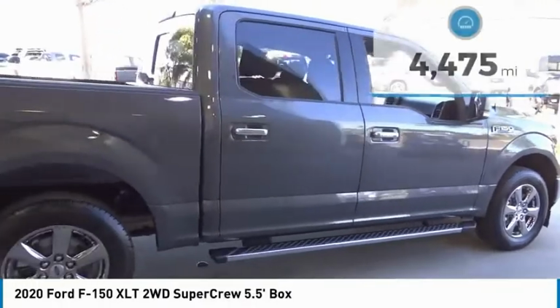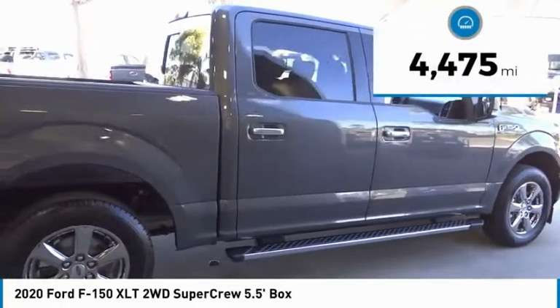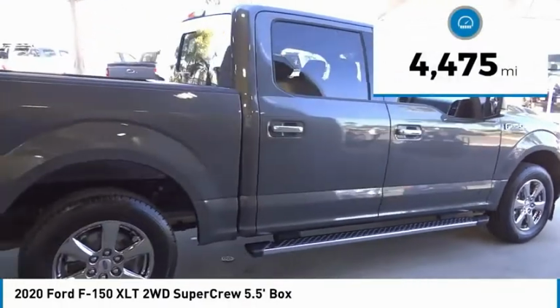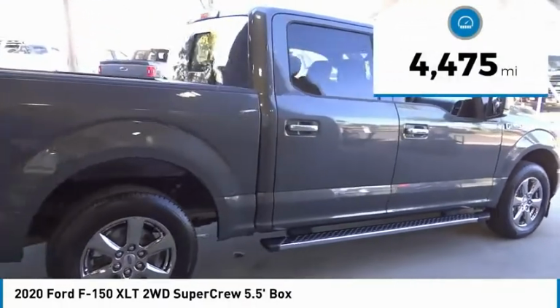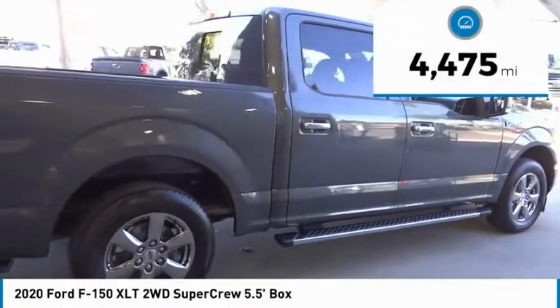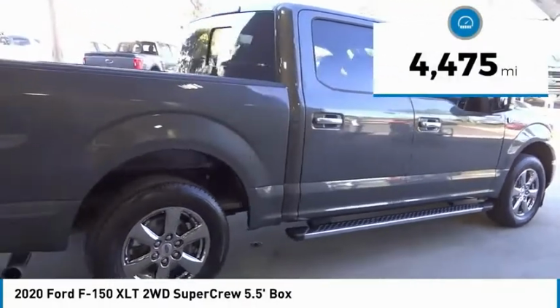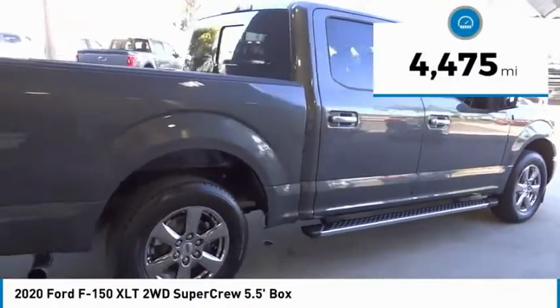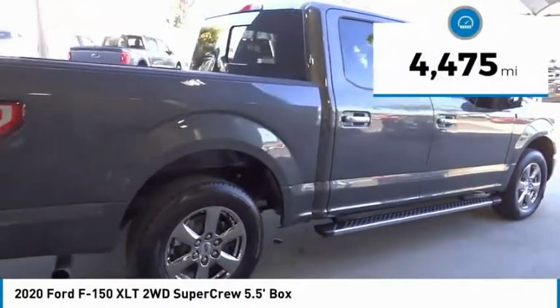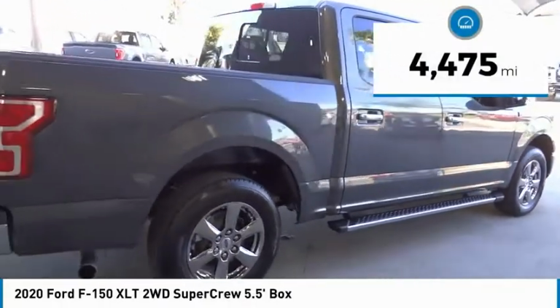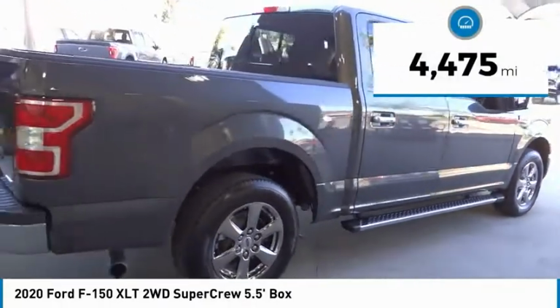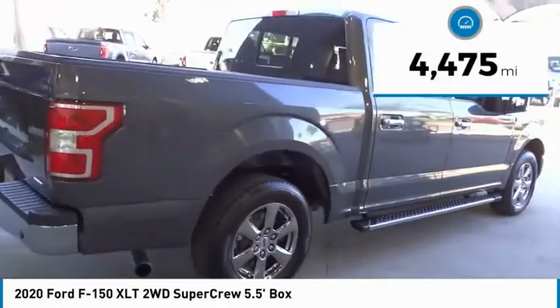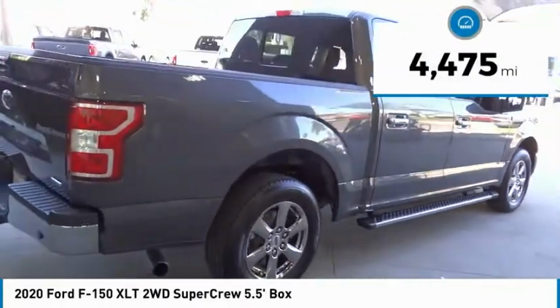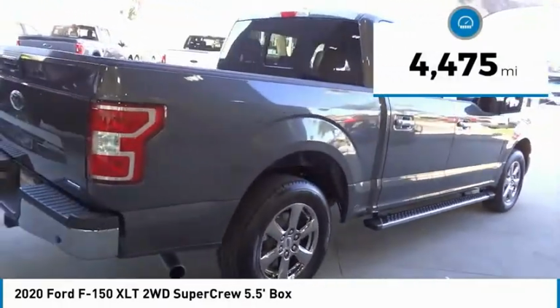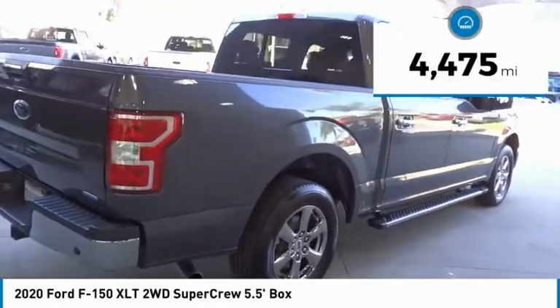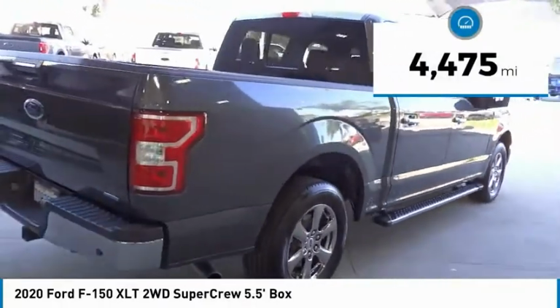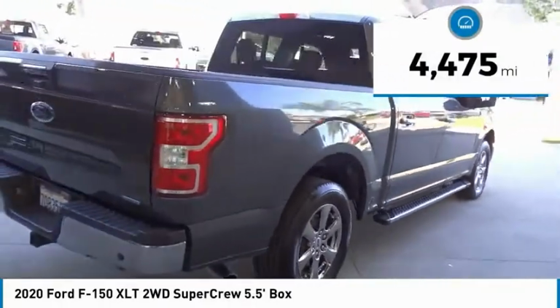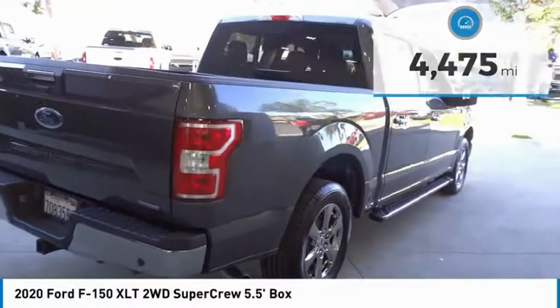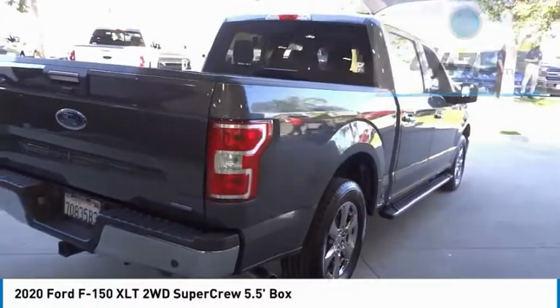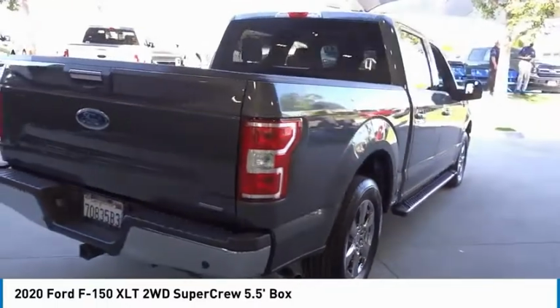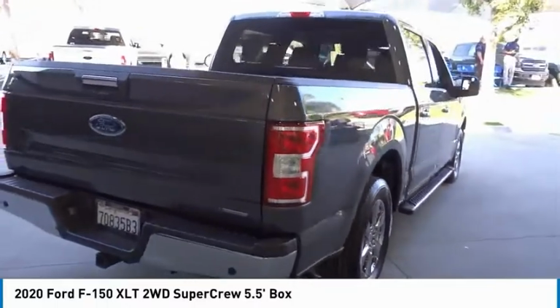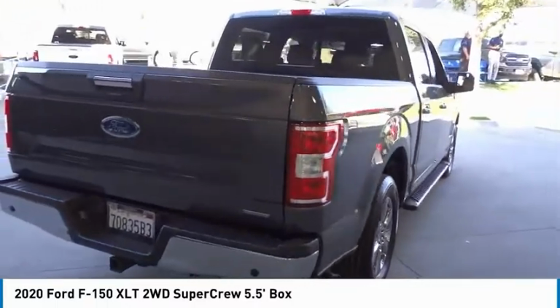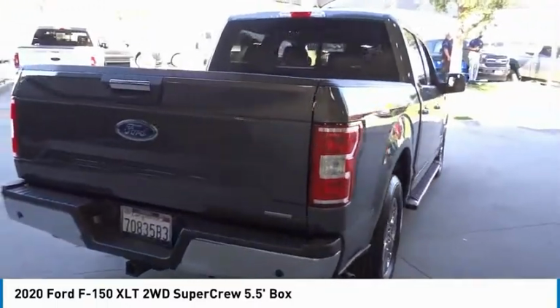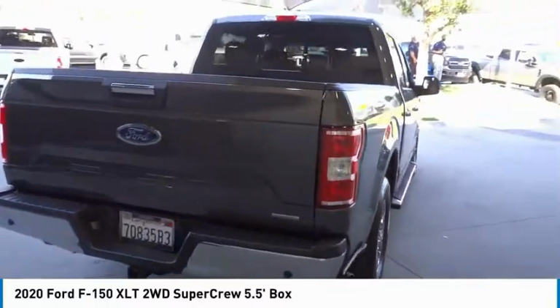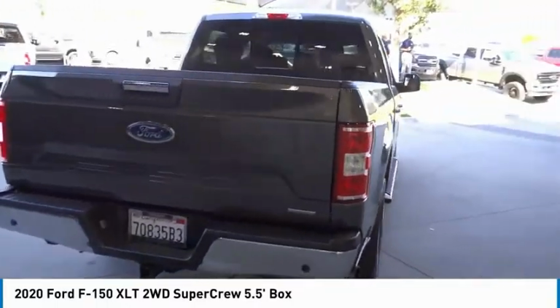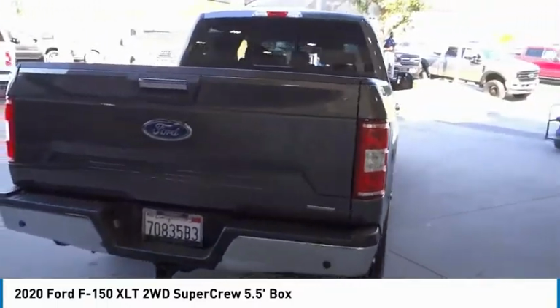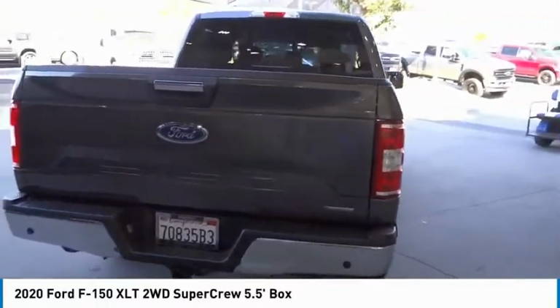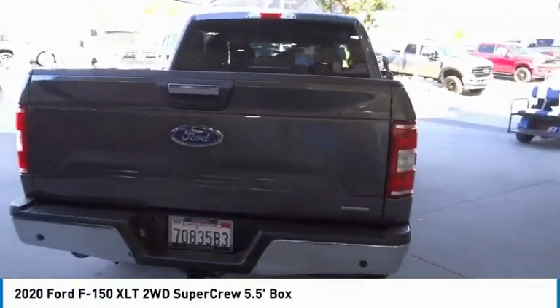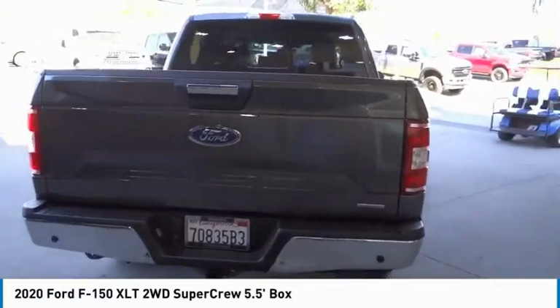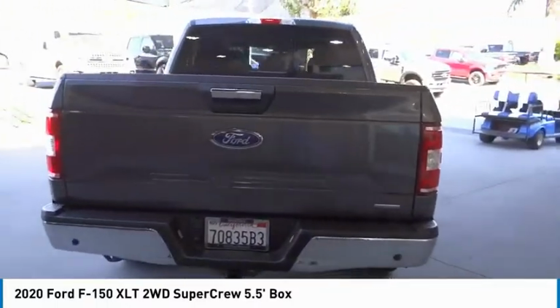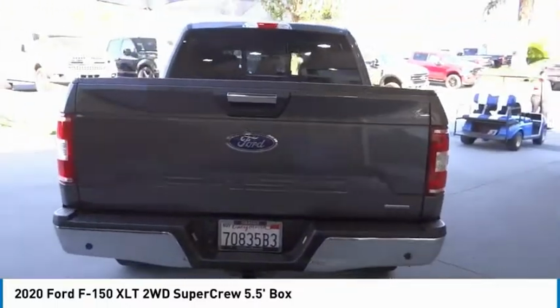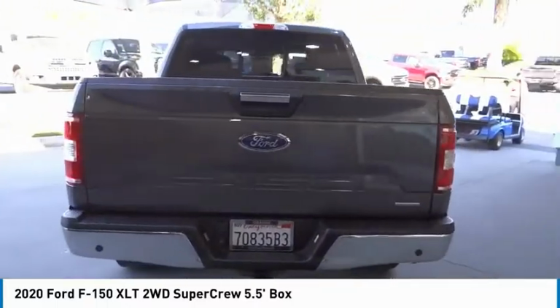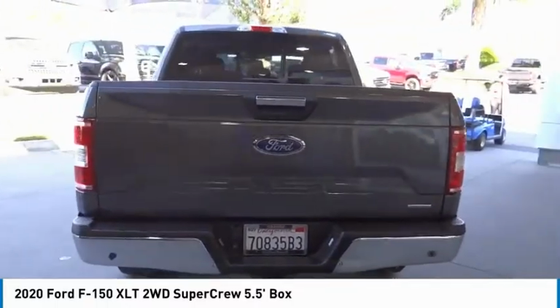This vehicle has less than 5,000 miles. Searching for a dependable vehicle that looks great too? You've found it, so stop in today.